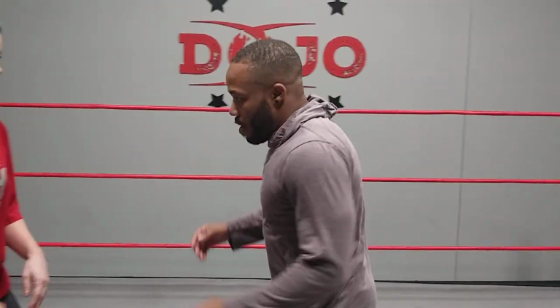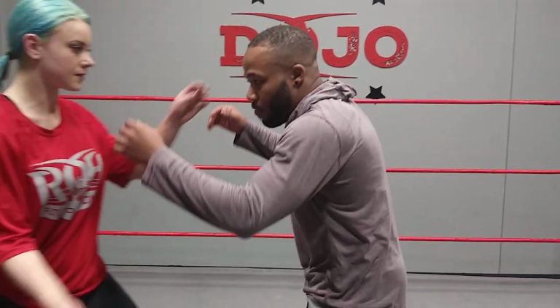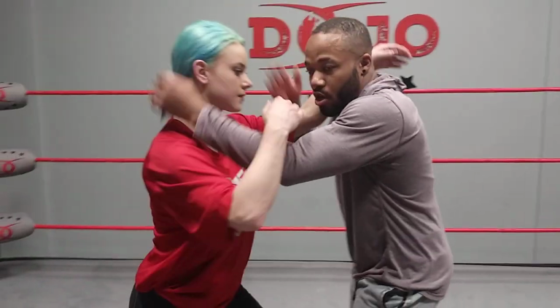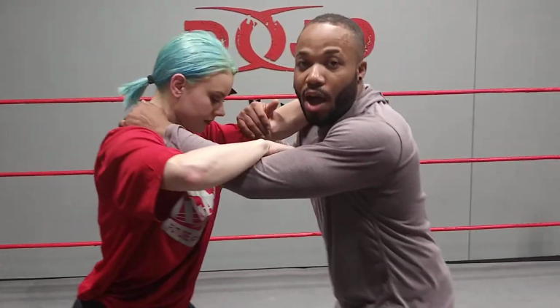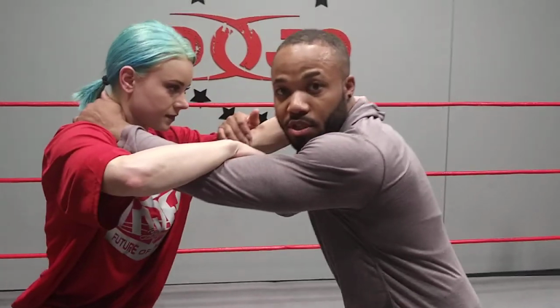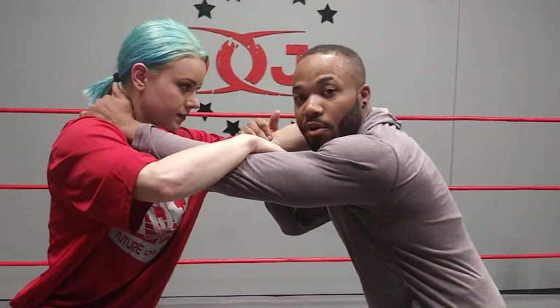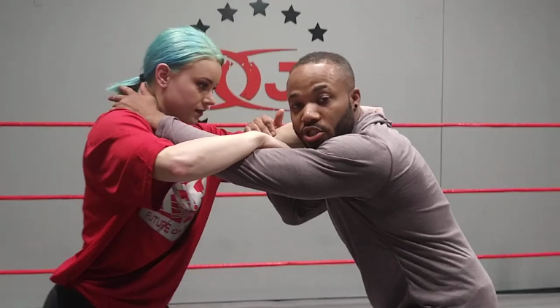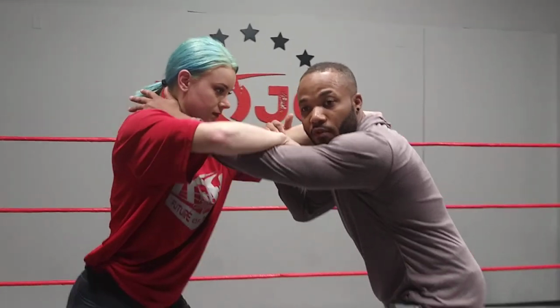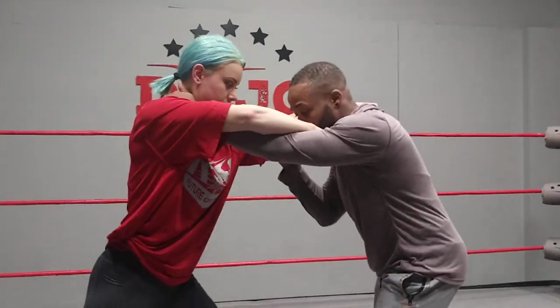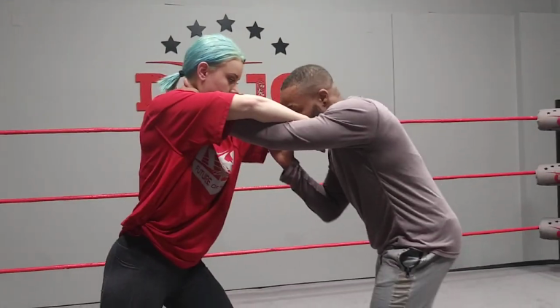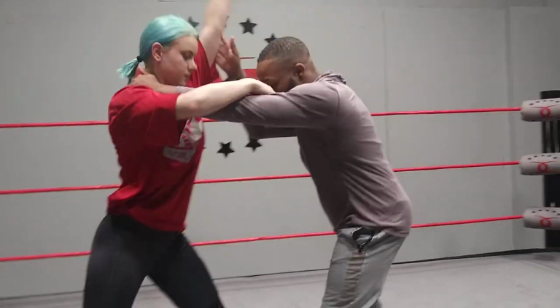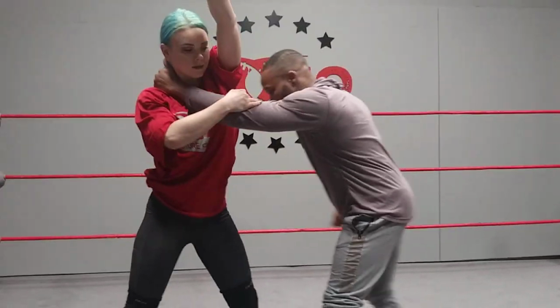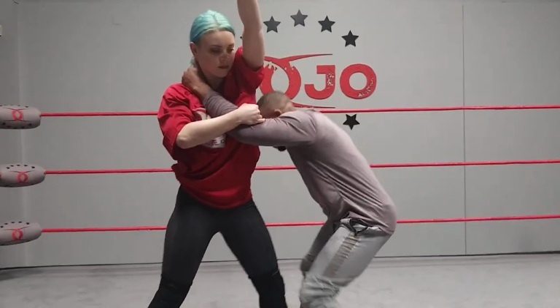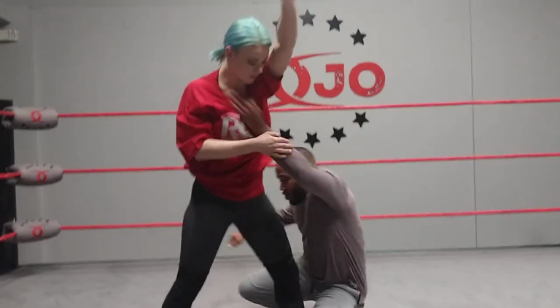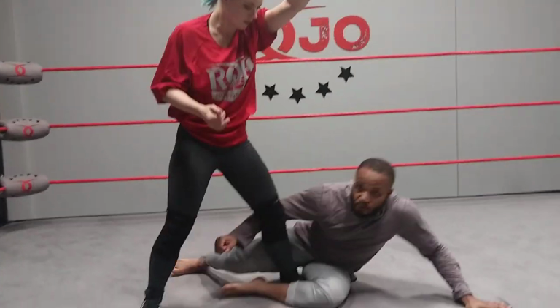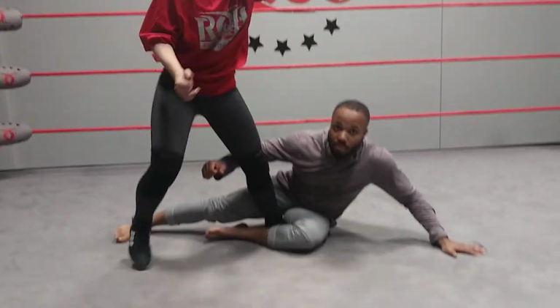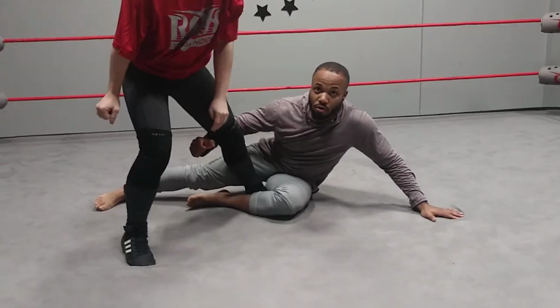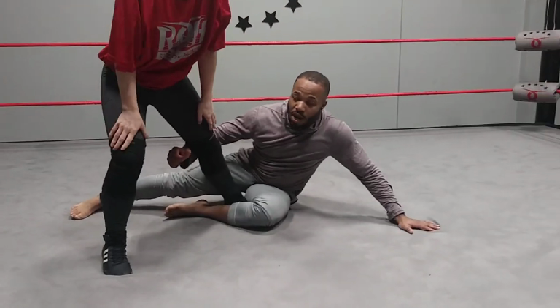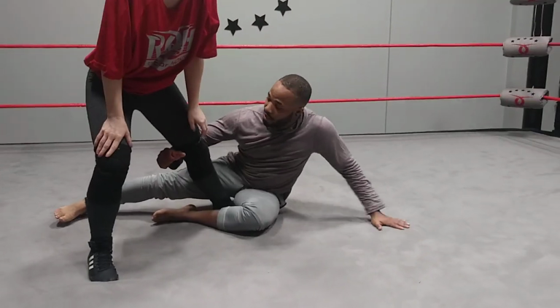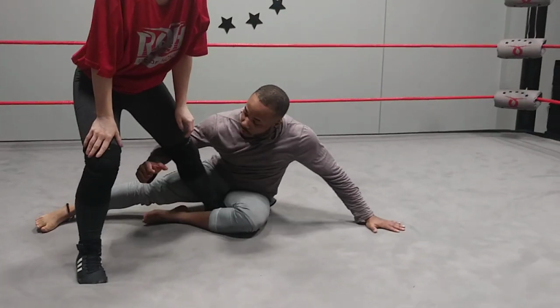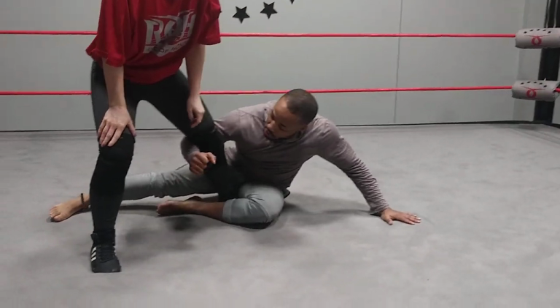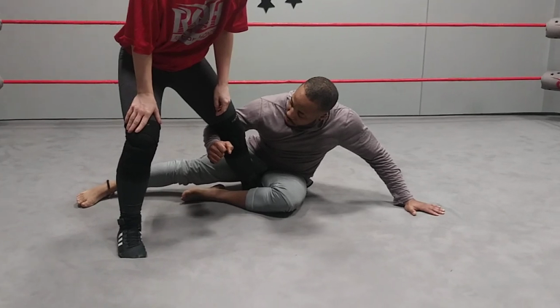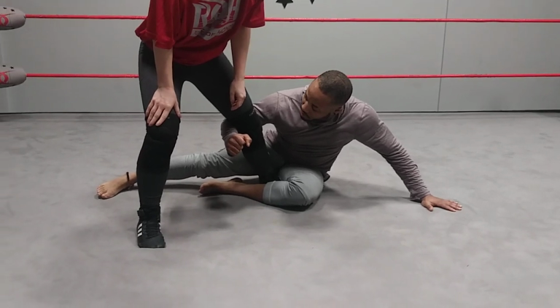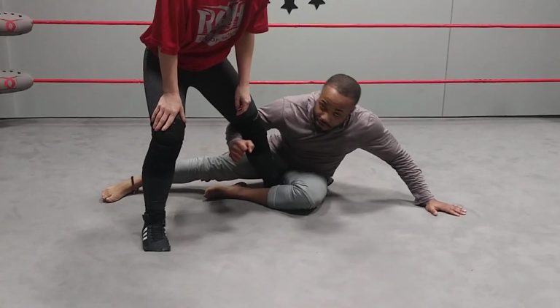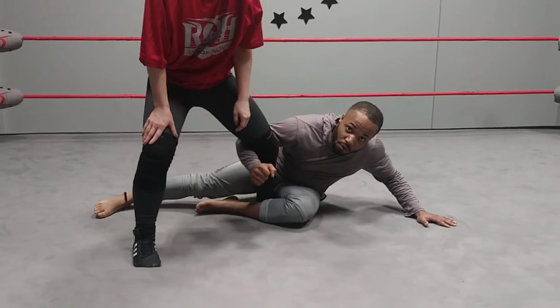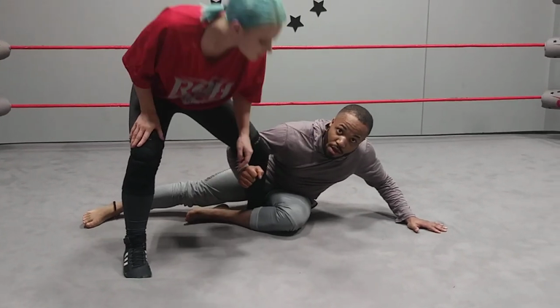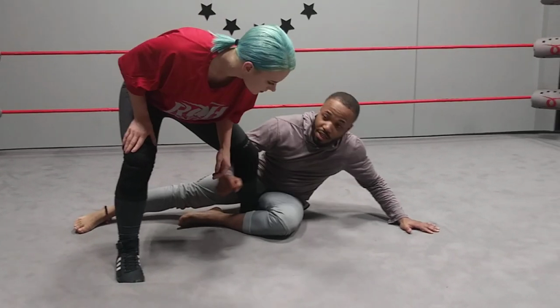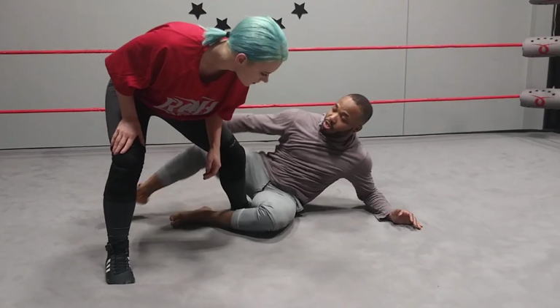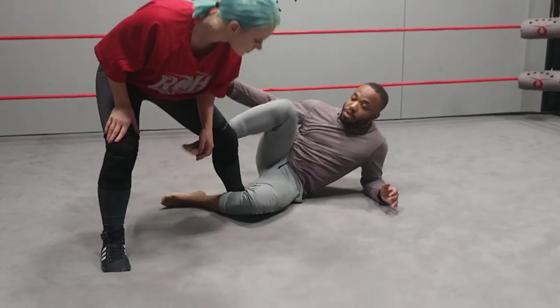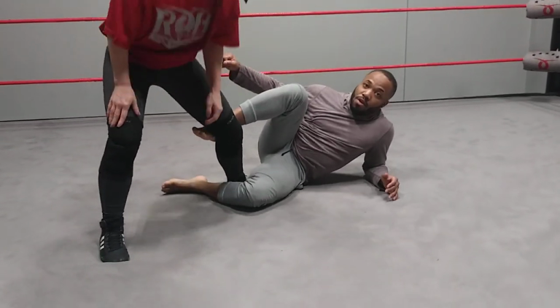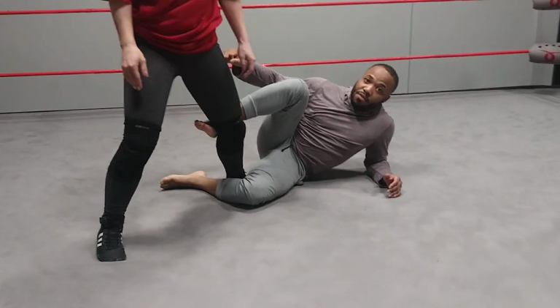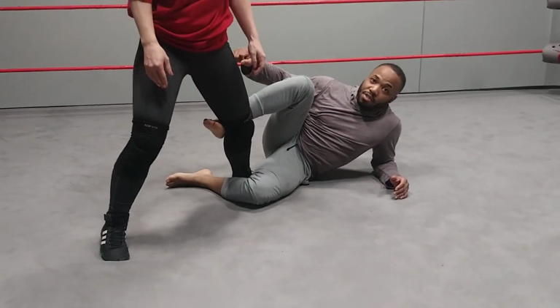Alright, so we're going to start from a lock-up position. All we're going to do is shoot in for a drop-toe hold. I like this drop-toe hold where I'm pushing the back of the knee forward, instead of the traditional one, for obvious reasons.